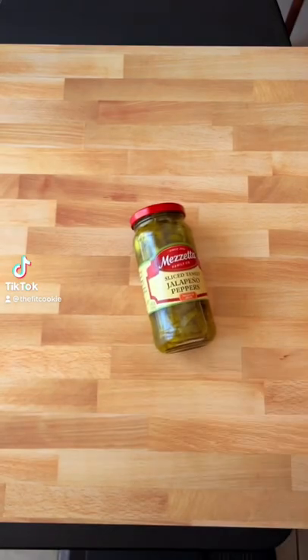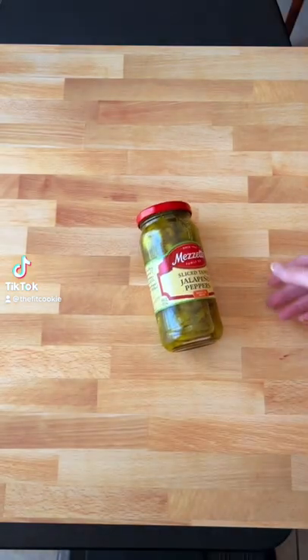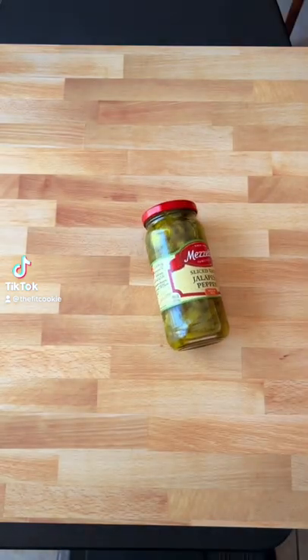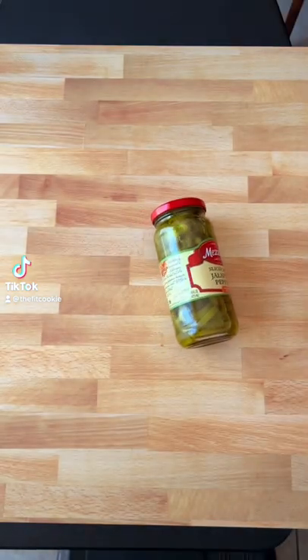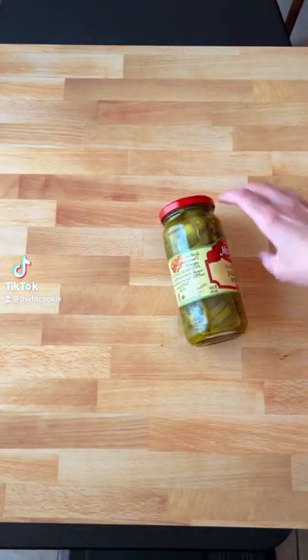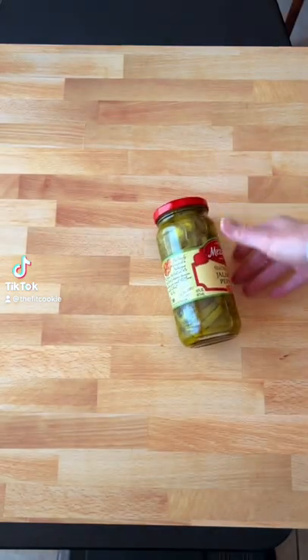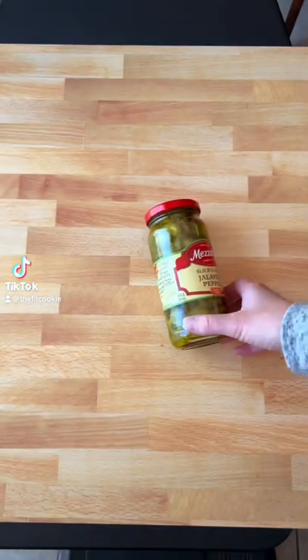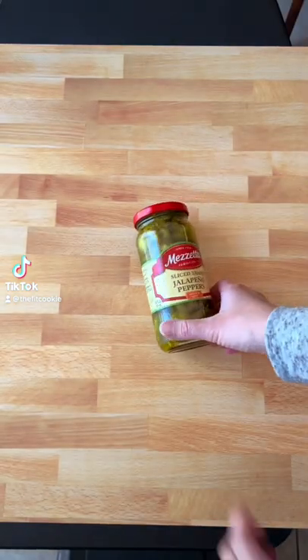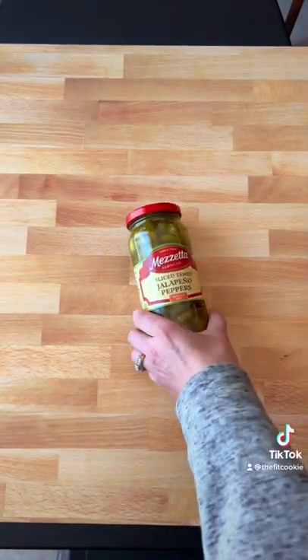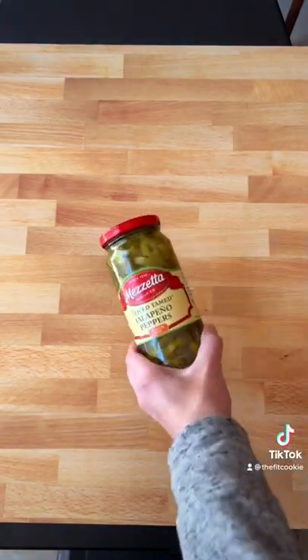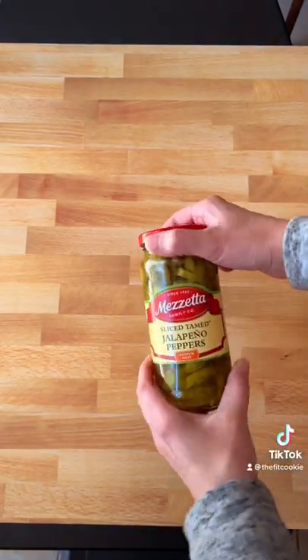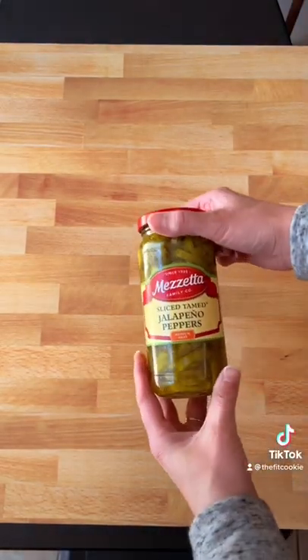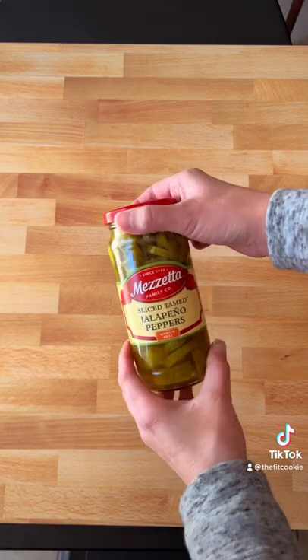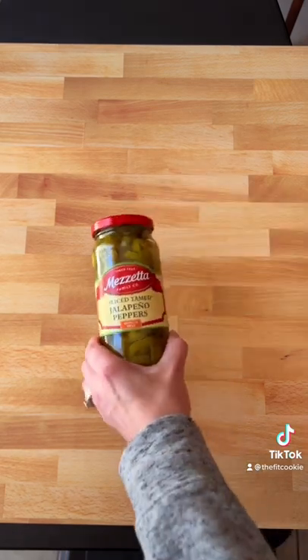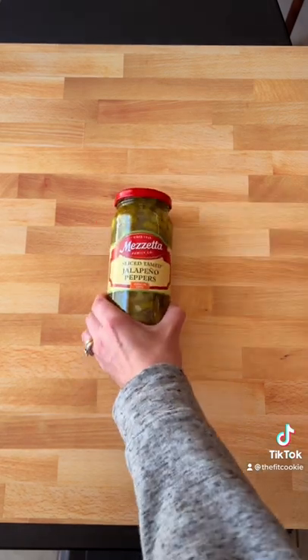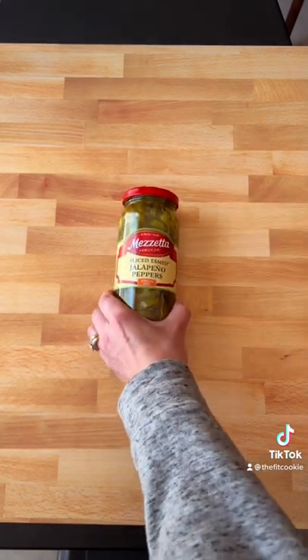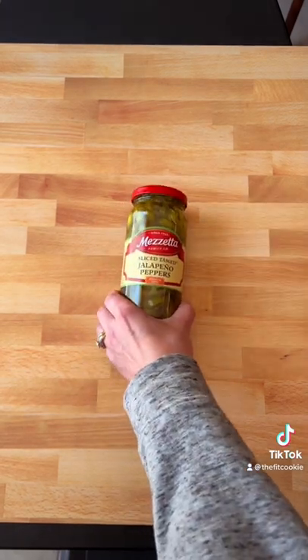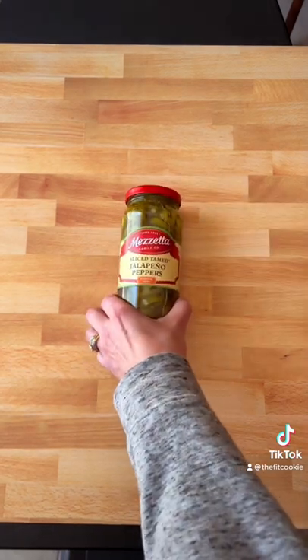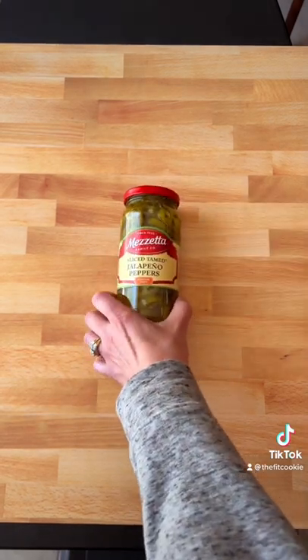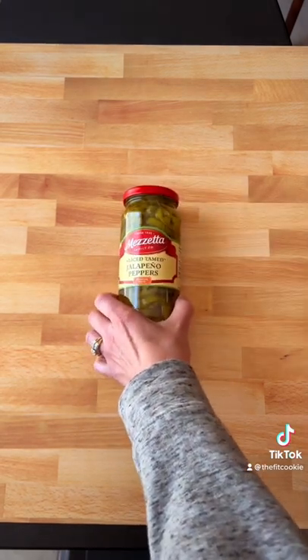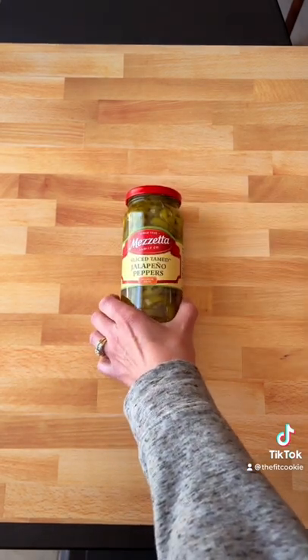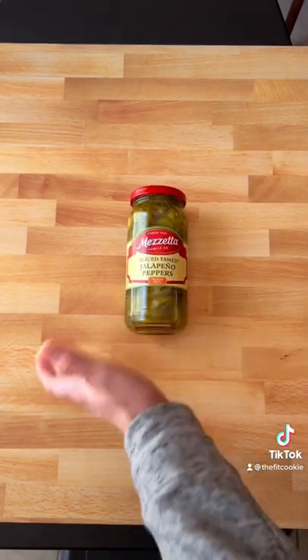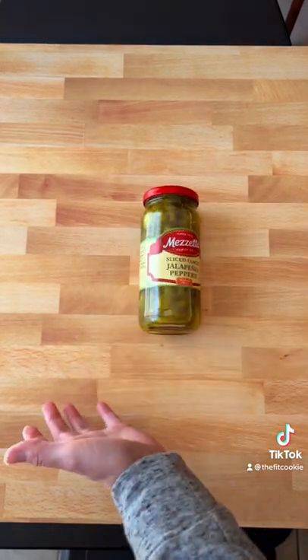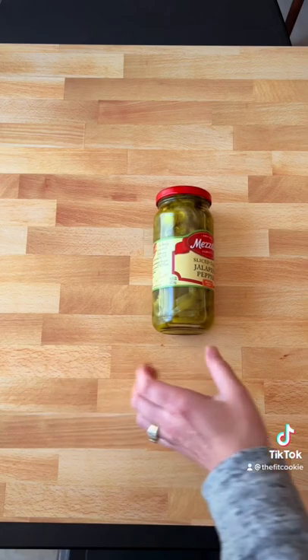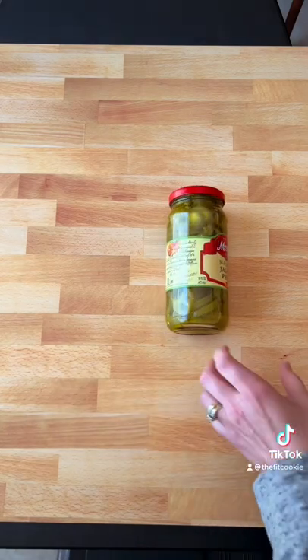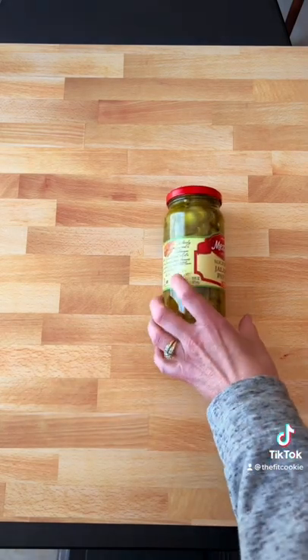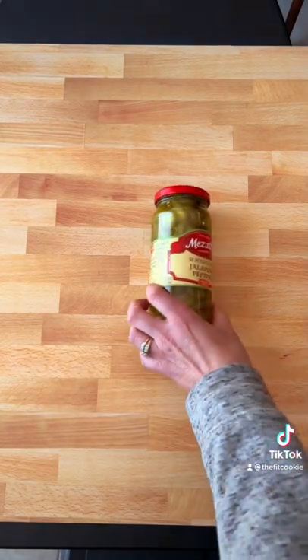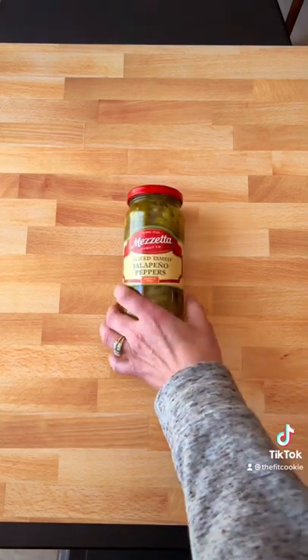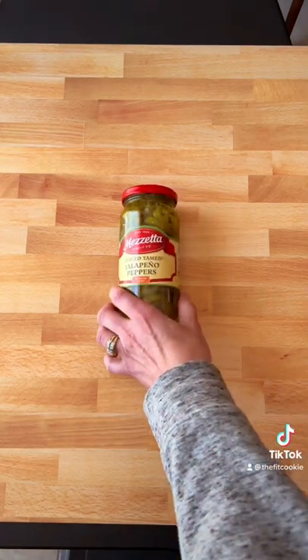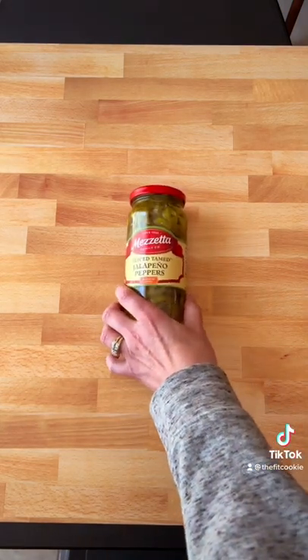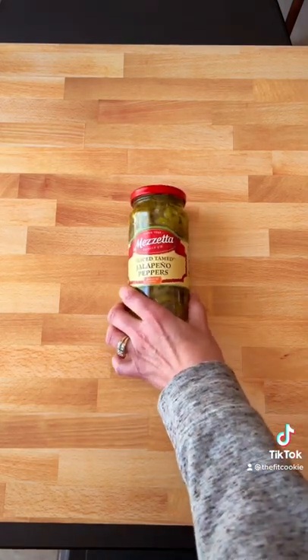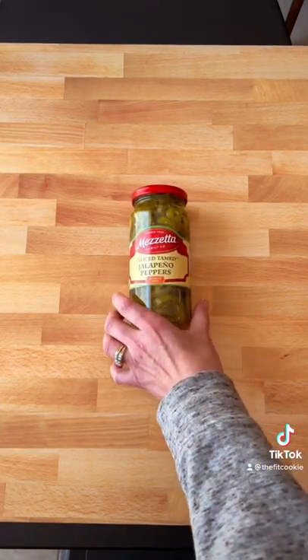Hey guys, I want to show you a quick hack for taking photos. With product or food photography, sometimes when you have something round like this jar, it just kind of wants to roll around and it's hard to get it to stay where you want the label to be.